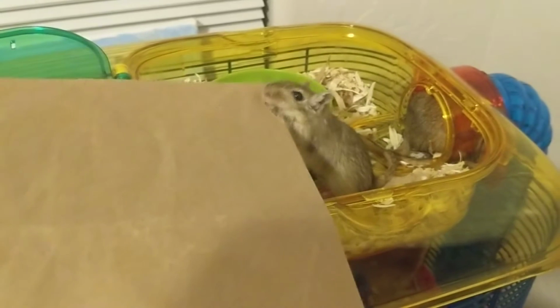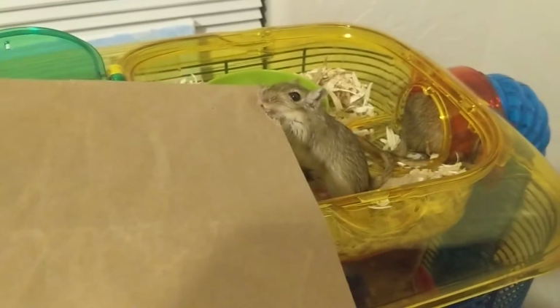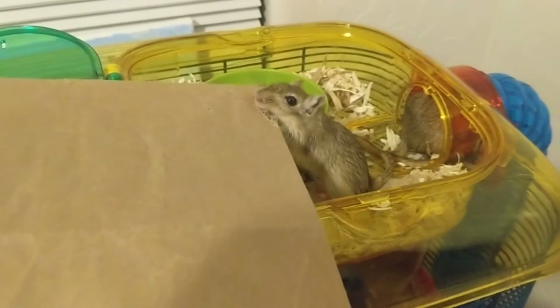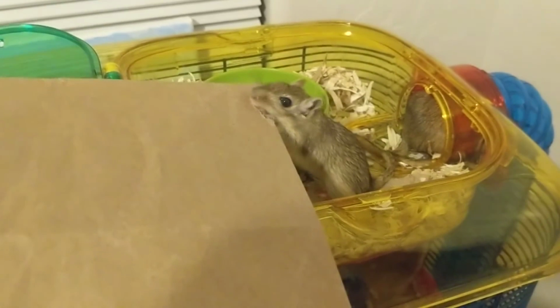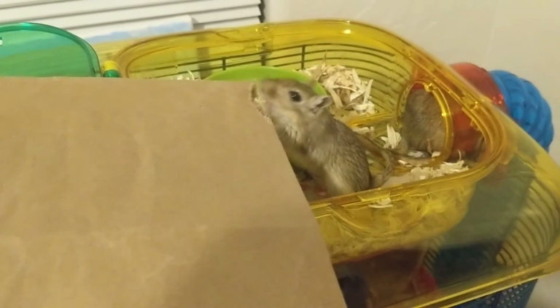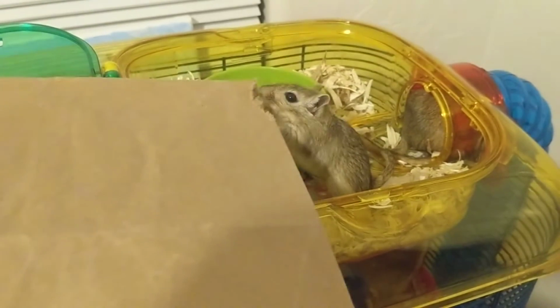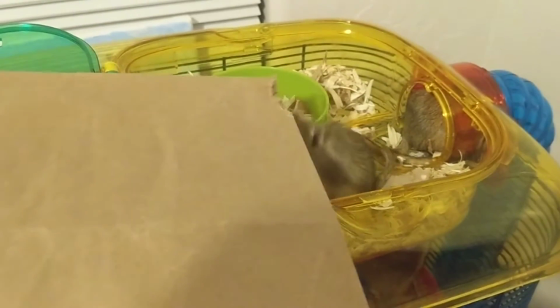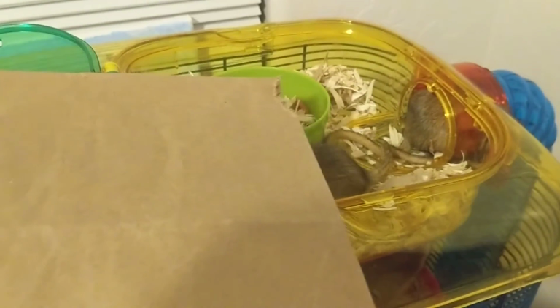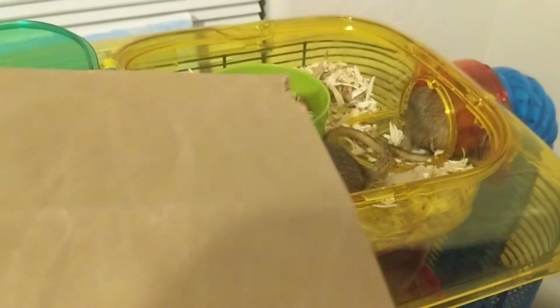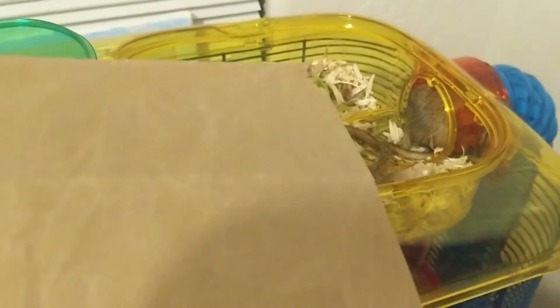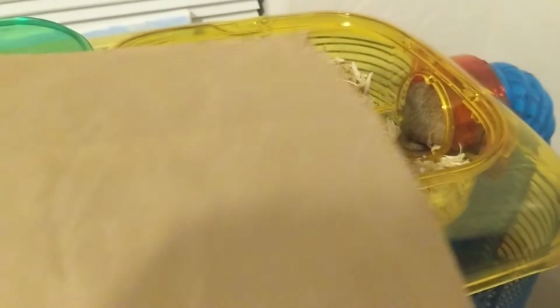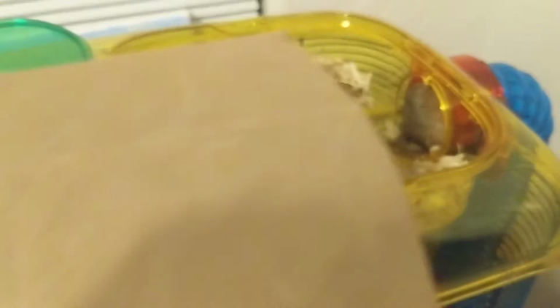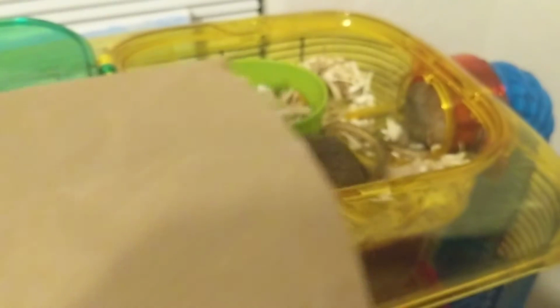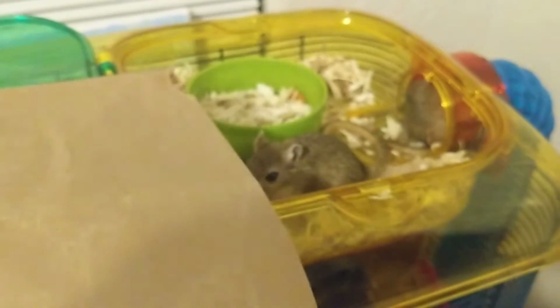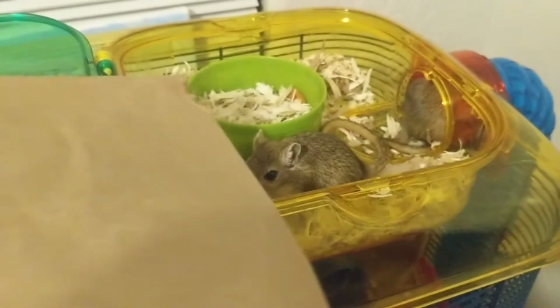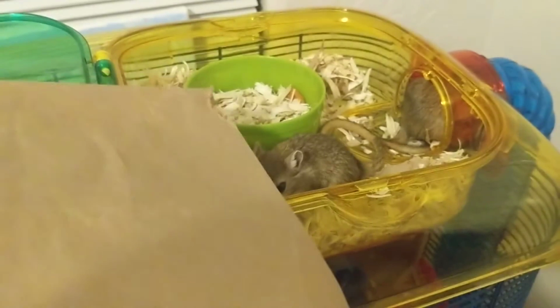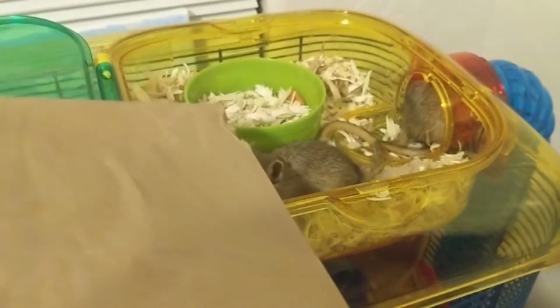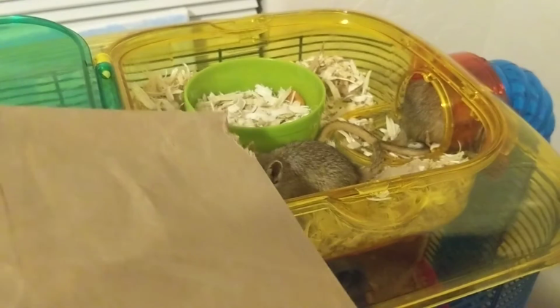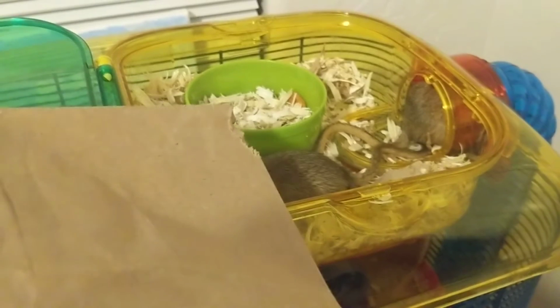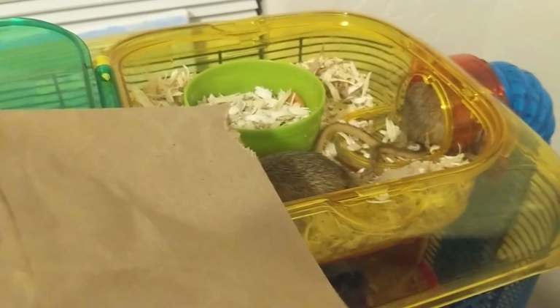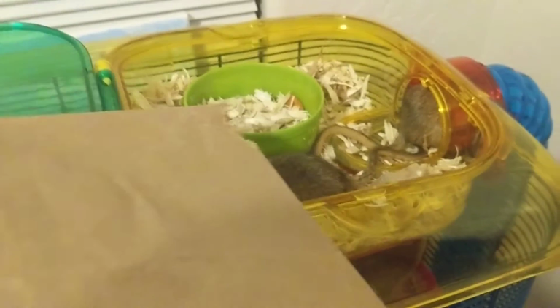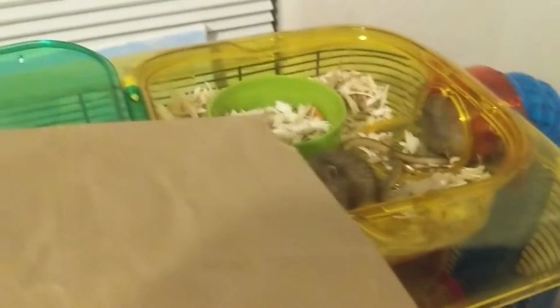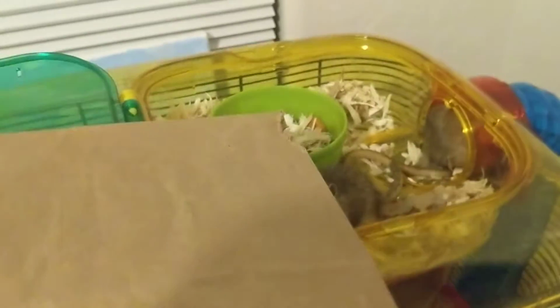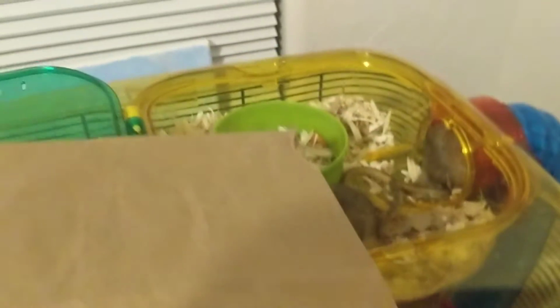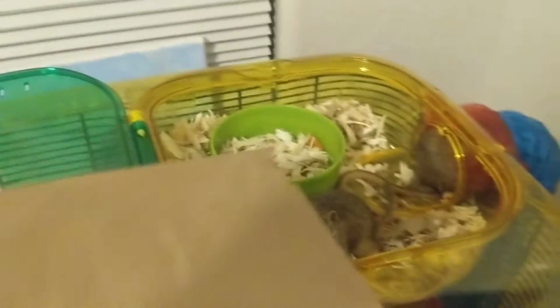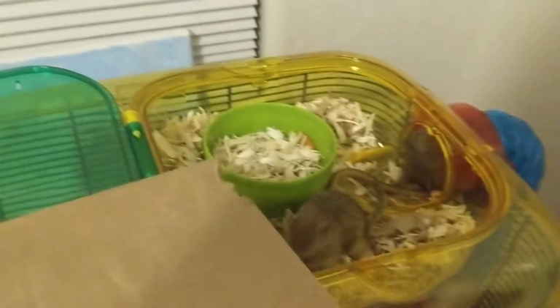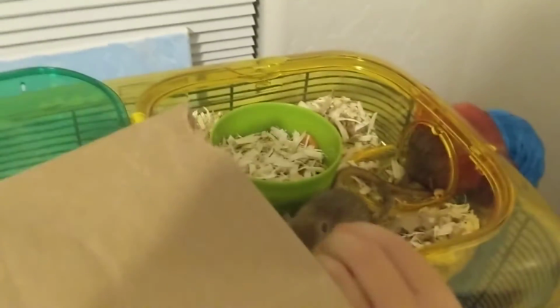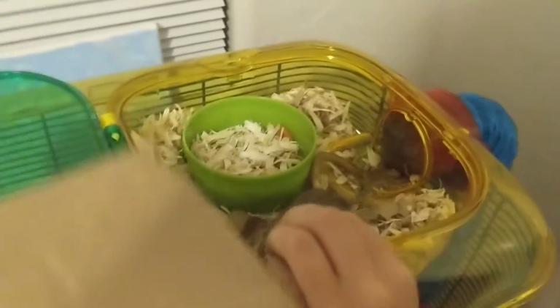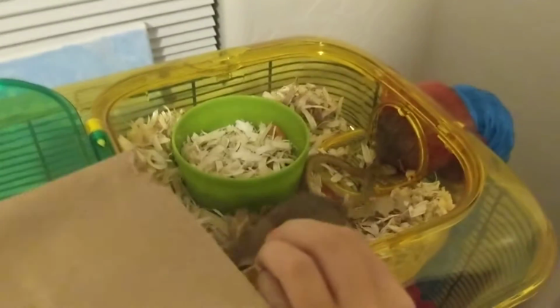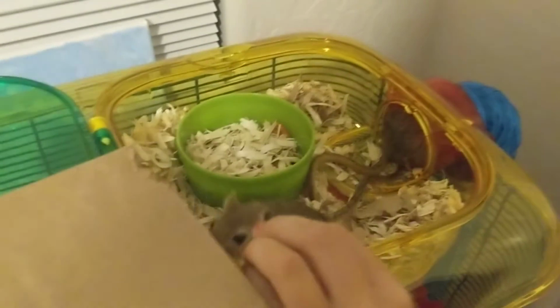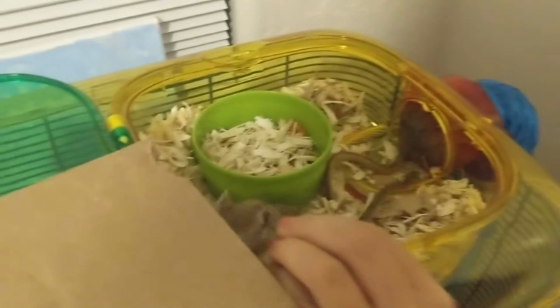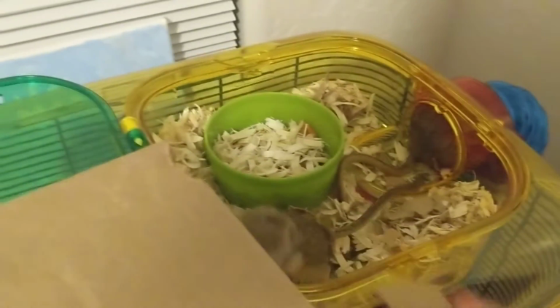Look at this little nibbler! We're using a bag and holding it to the gerbil, and the gerbil is nibbling.